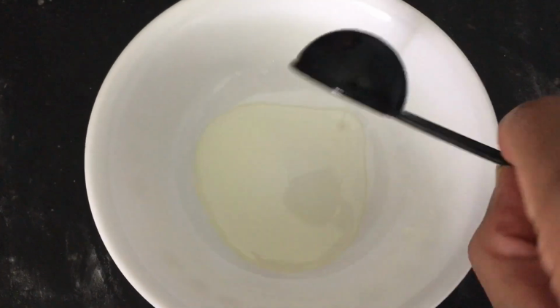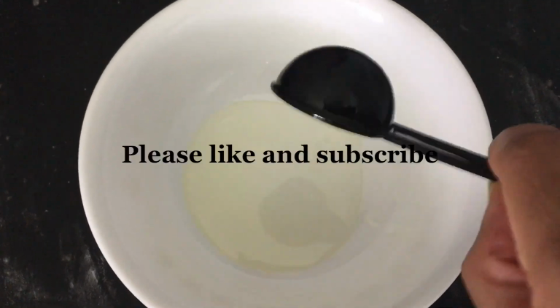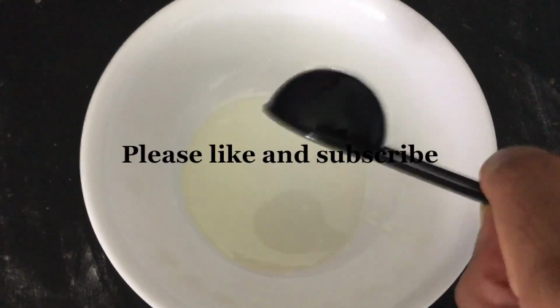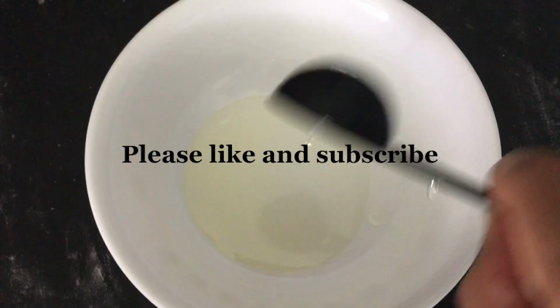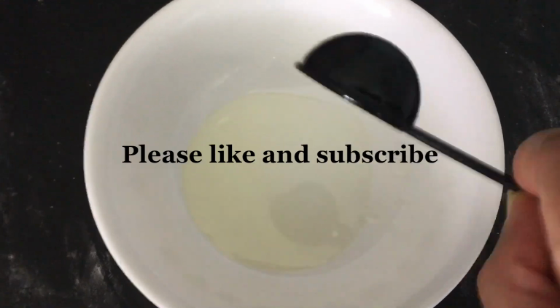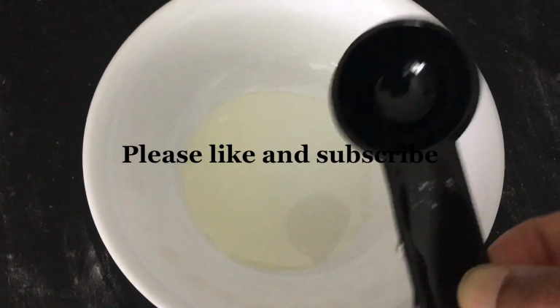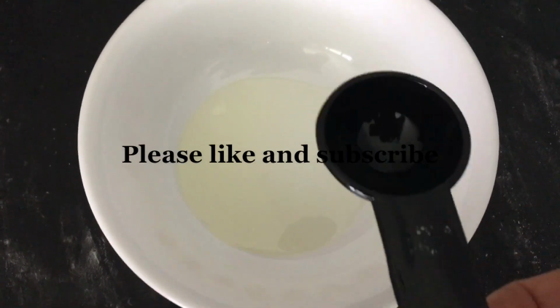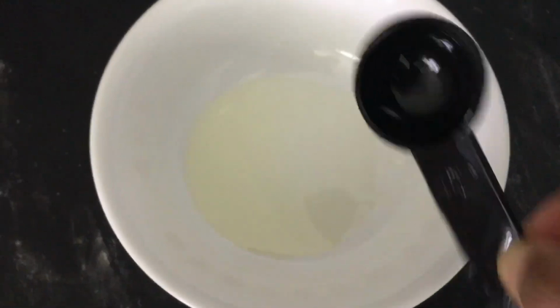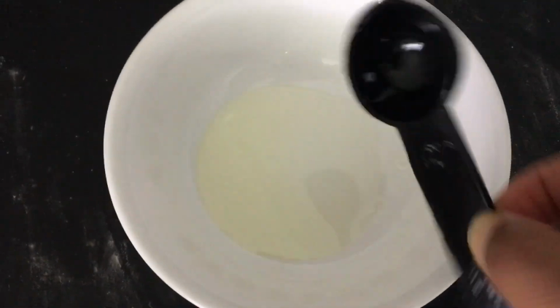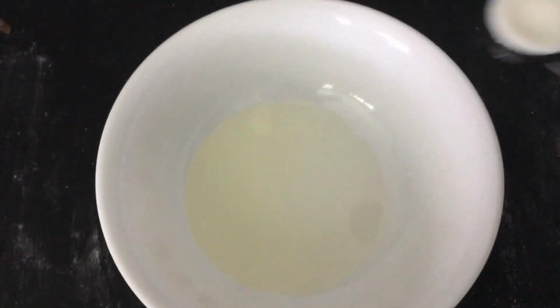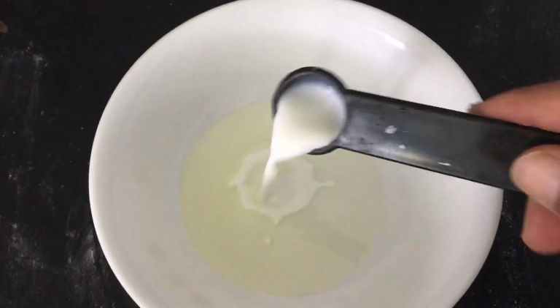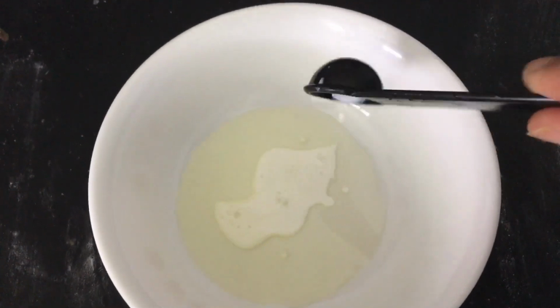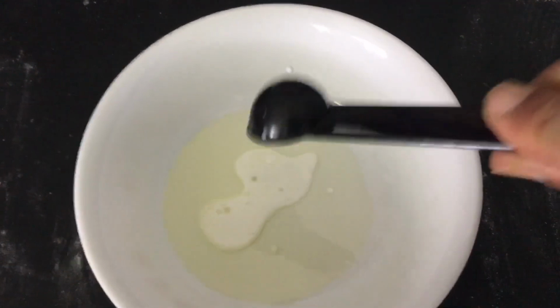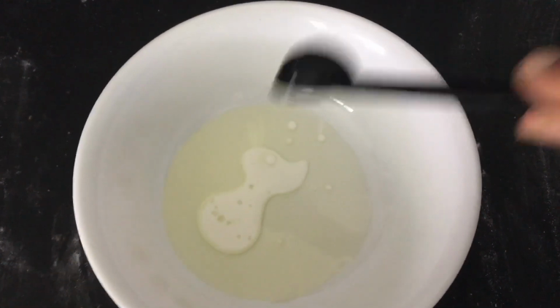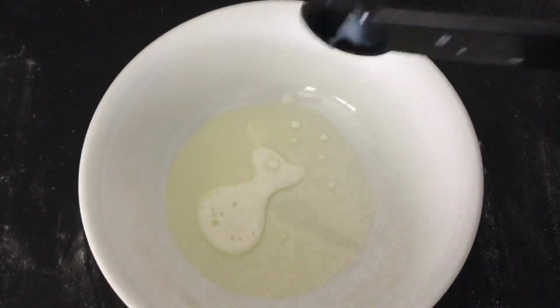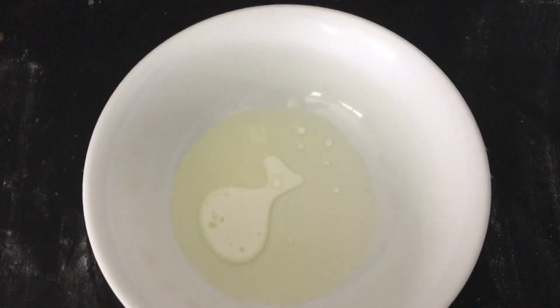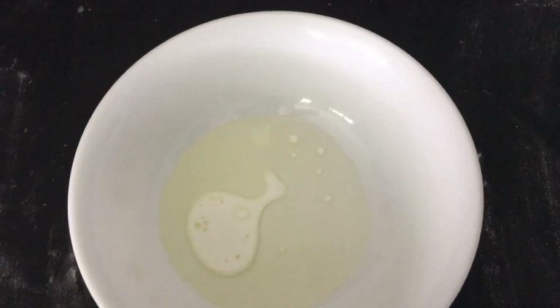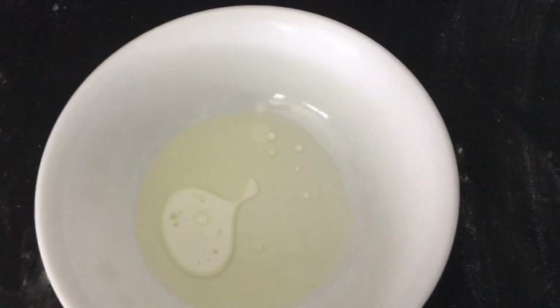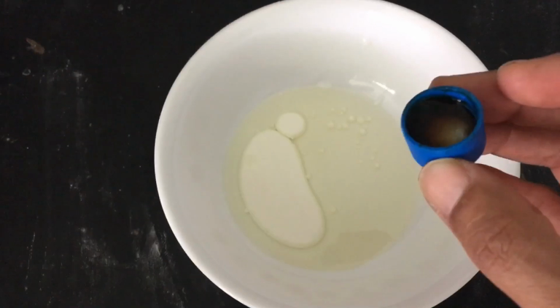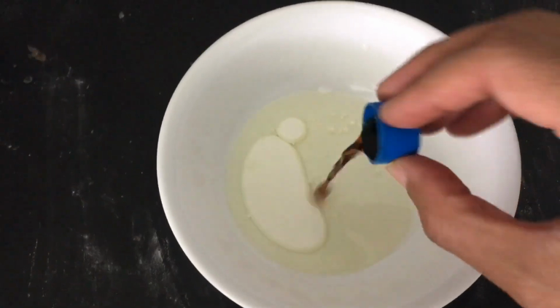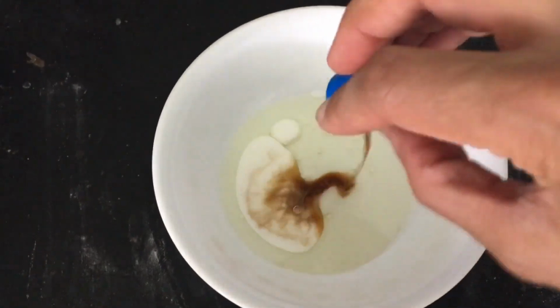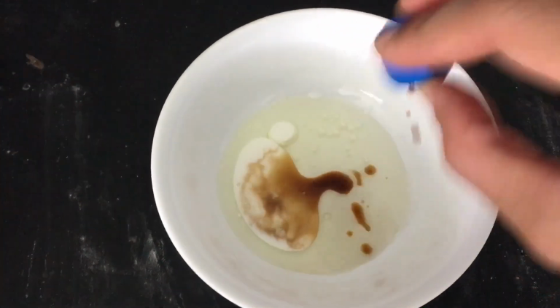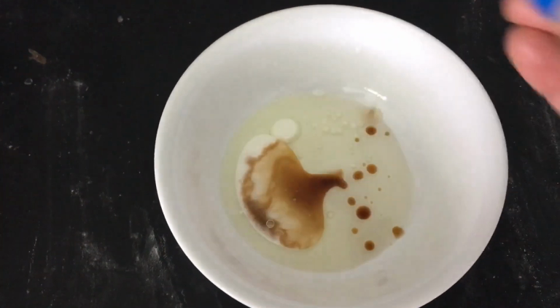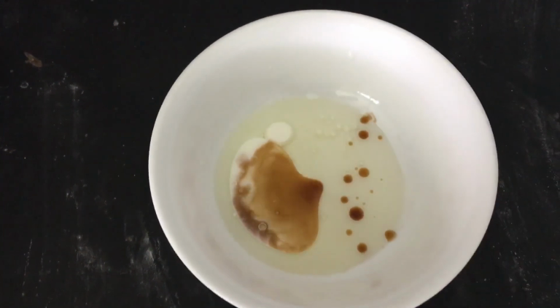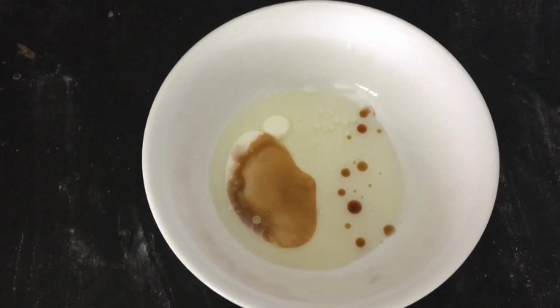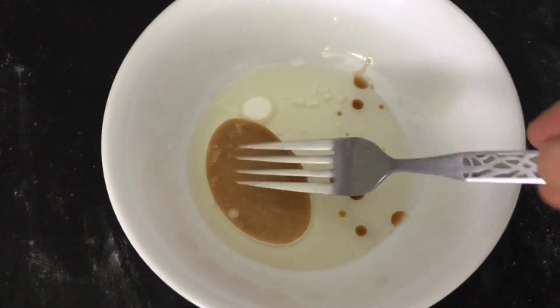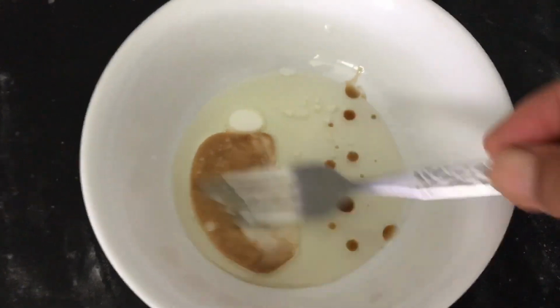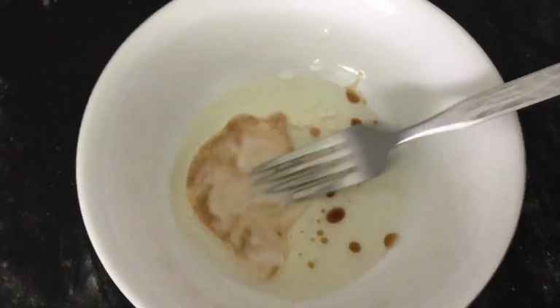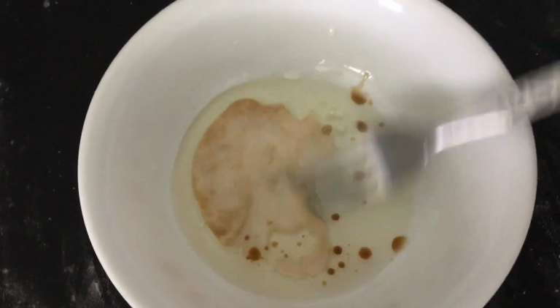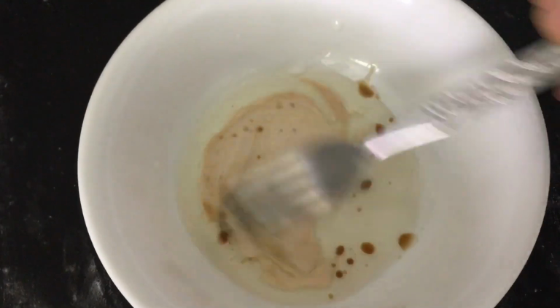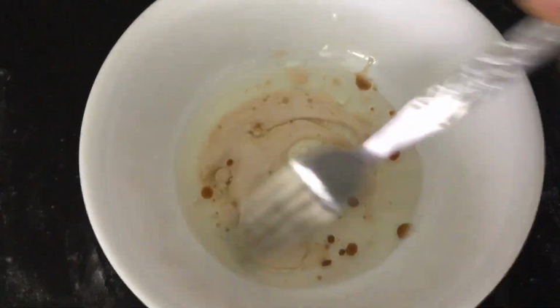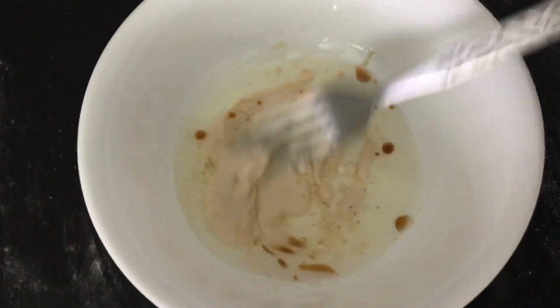First, mix your wet ingredients: one and a half tablespoons of a neutral oil, two teaspoons of milk, and a quarter teaspoon of vanilla. Whisk and set aside.